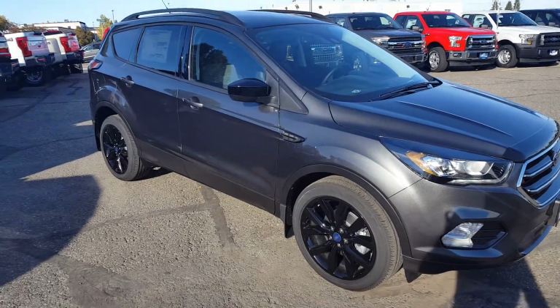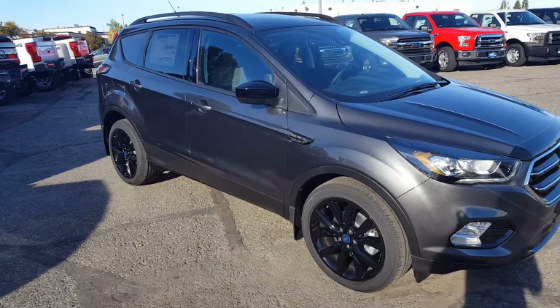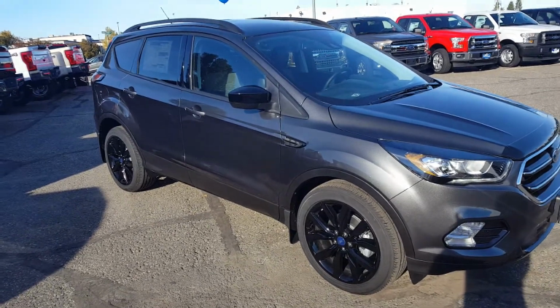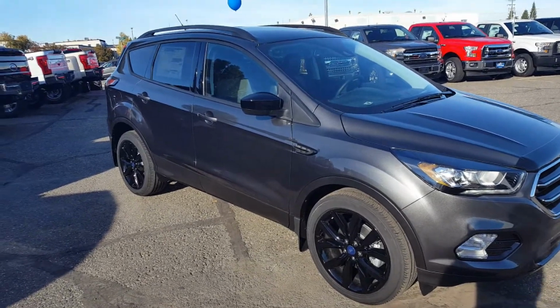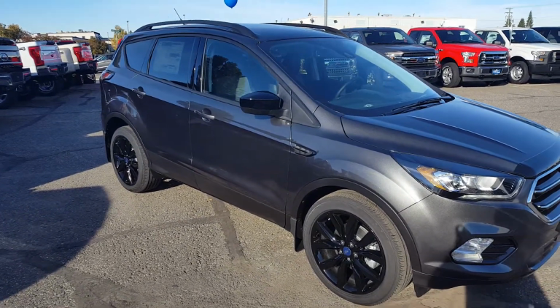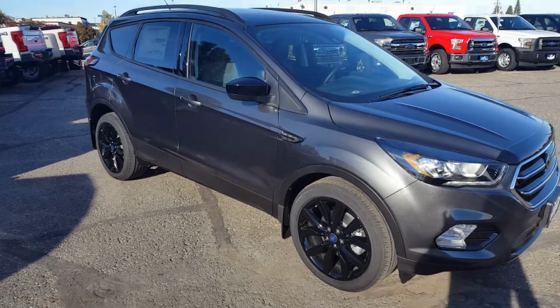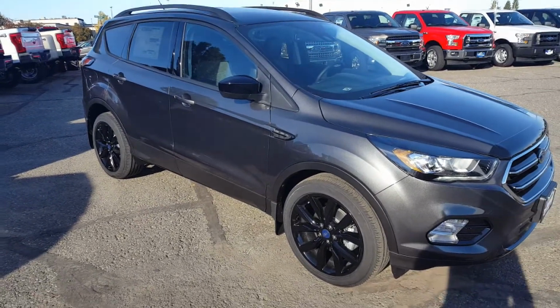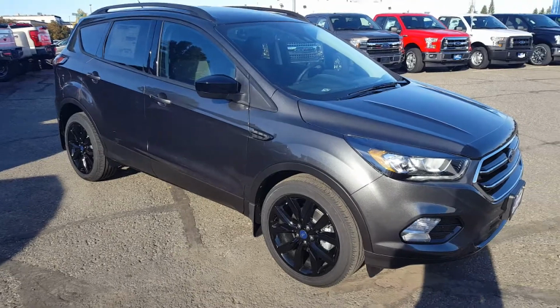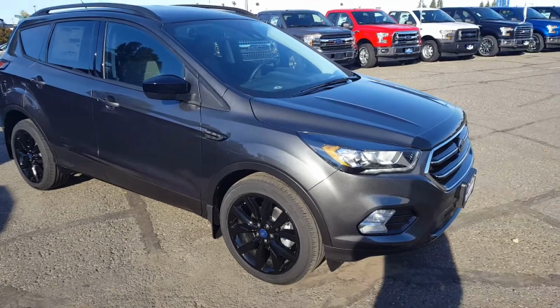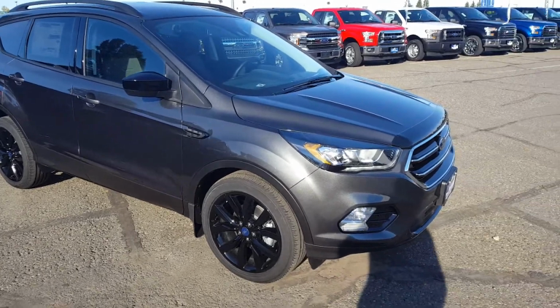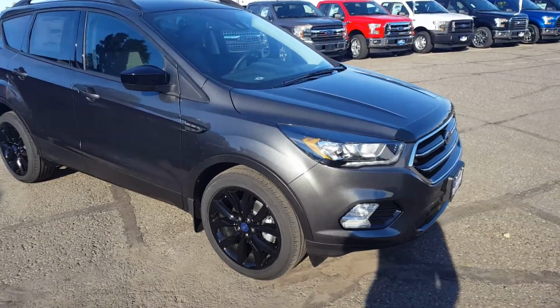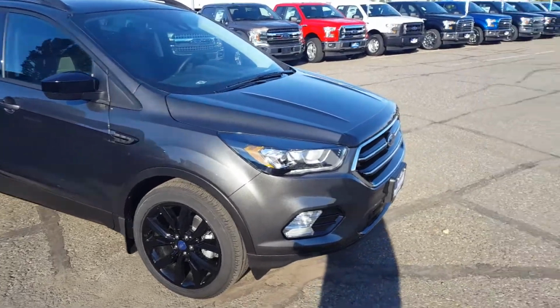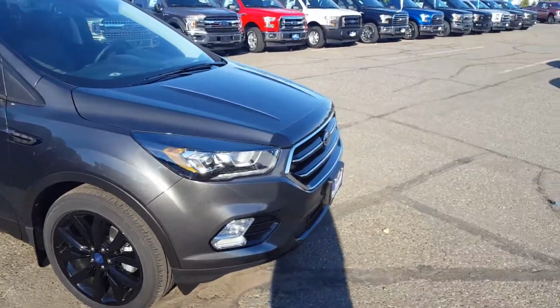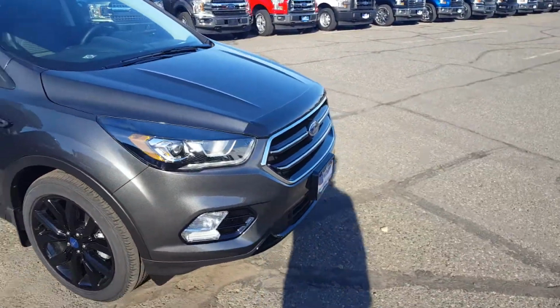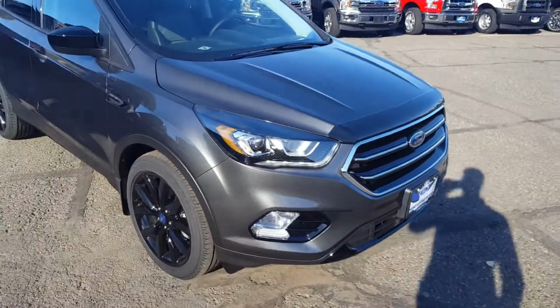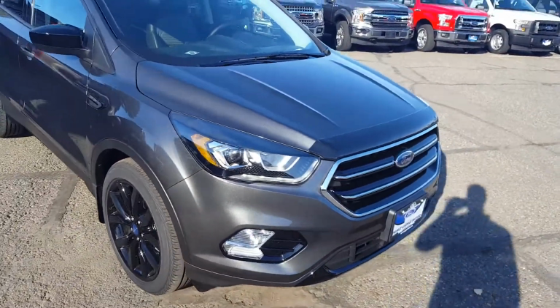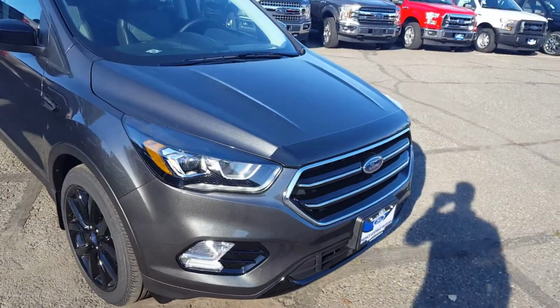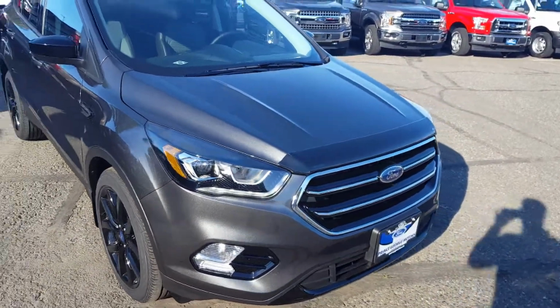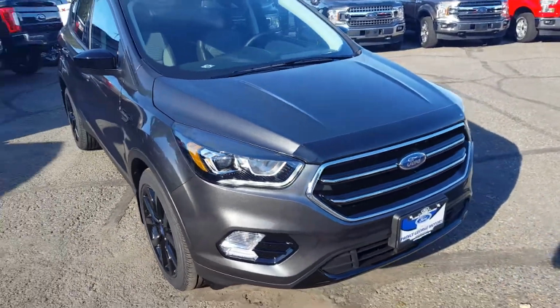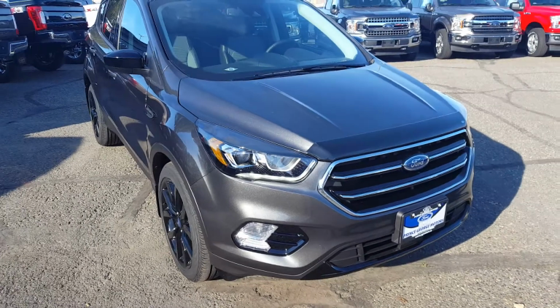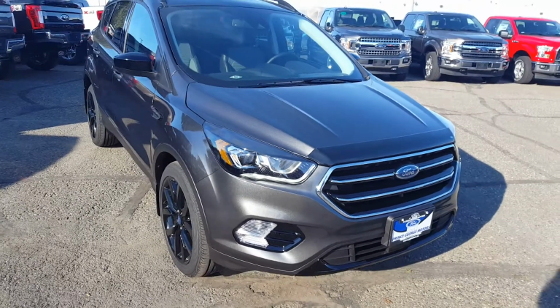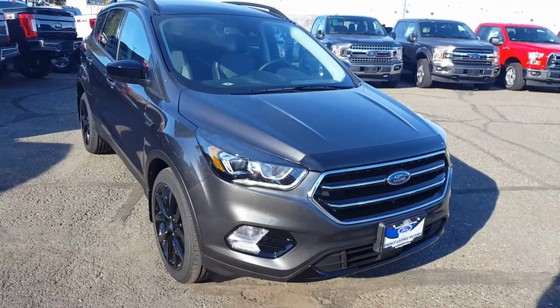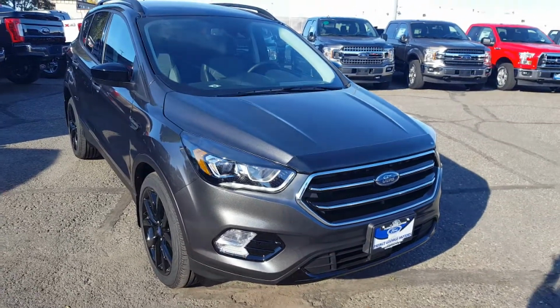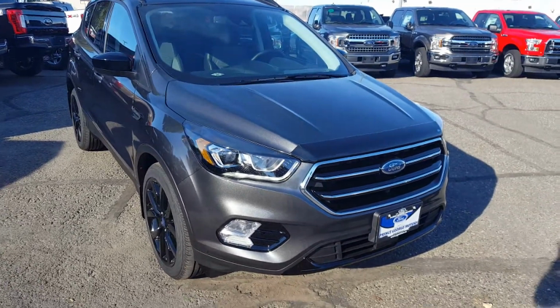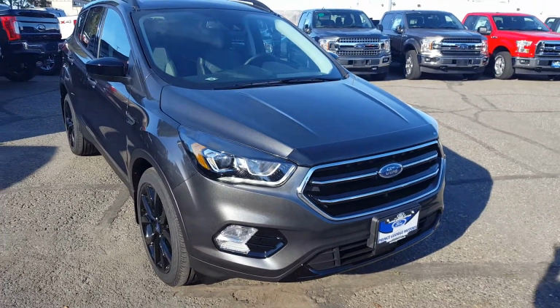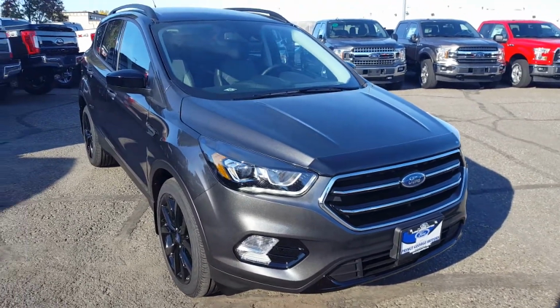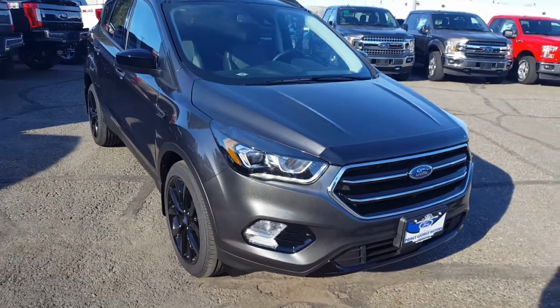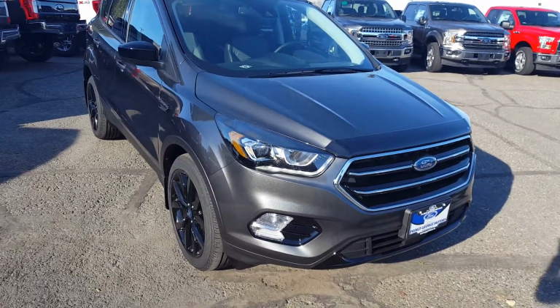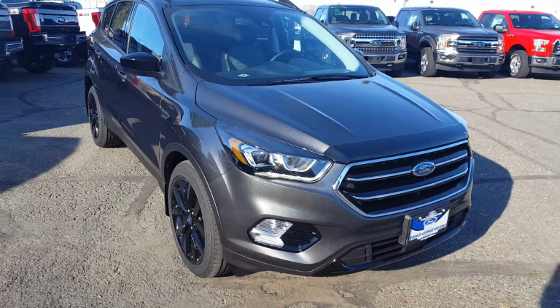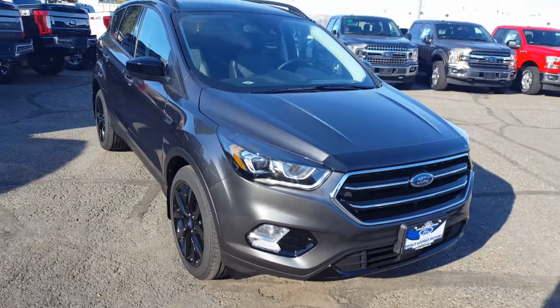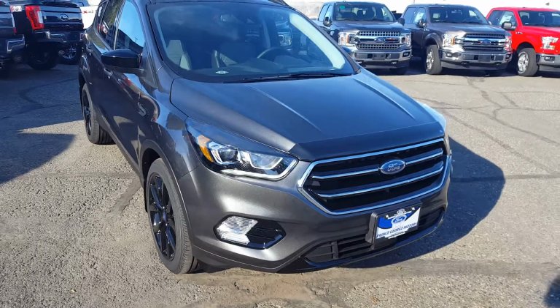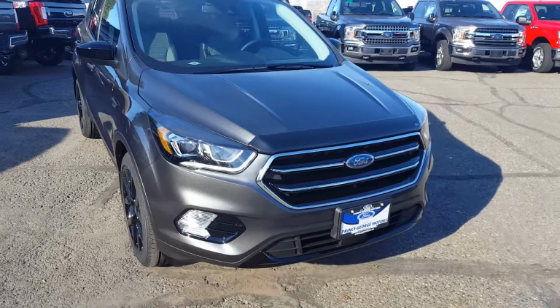I'll show you guys some of the interior and exterior features, and if you feel like this SUV suits your needs, feel free to come on in and take it for a test drive or give us a call at 250-563-8111 to set up an appointment. As you can see, that sport appearance package makes it look extremely sharp.